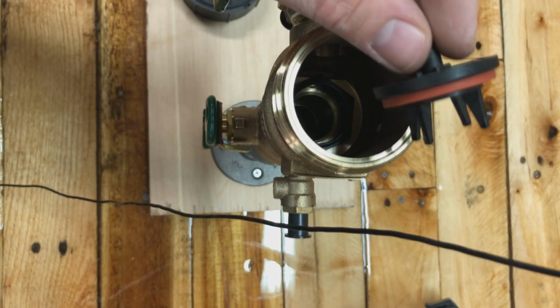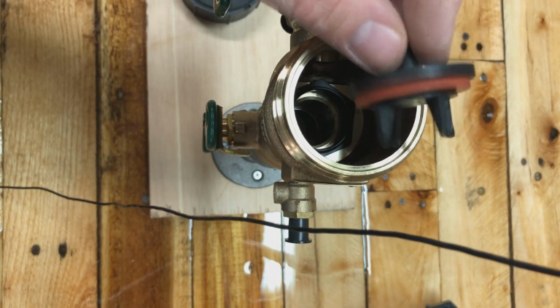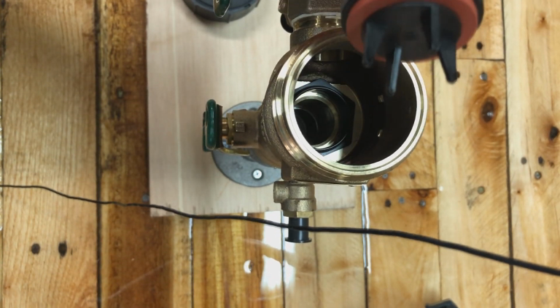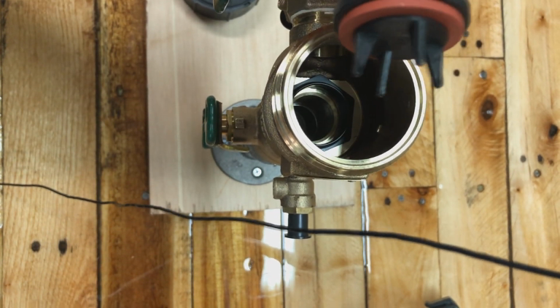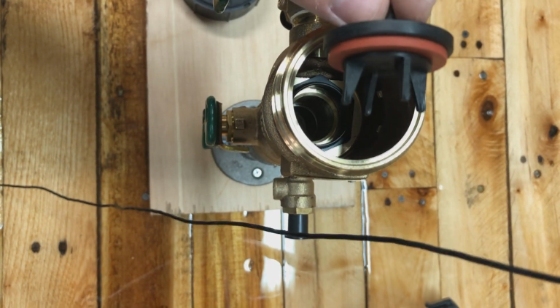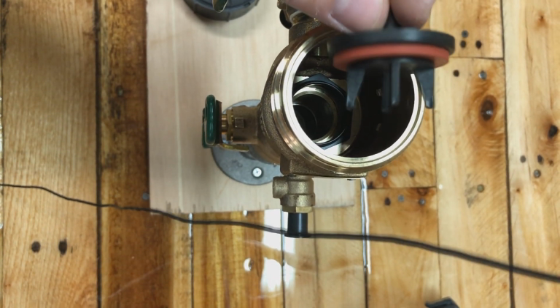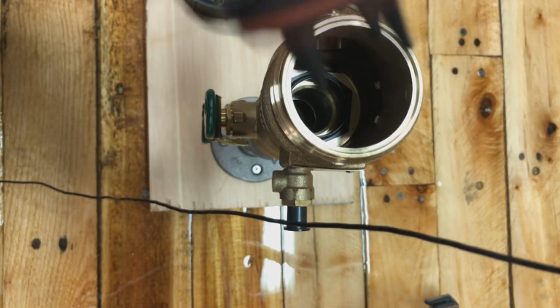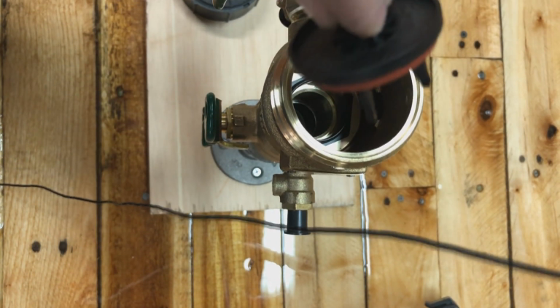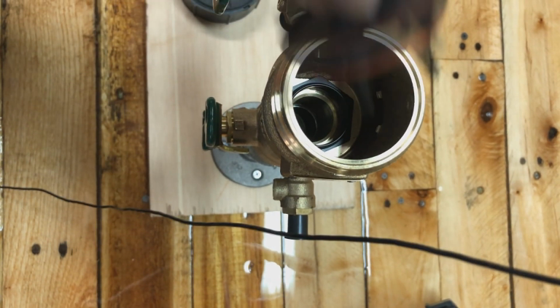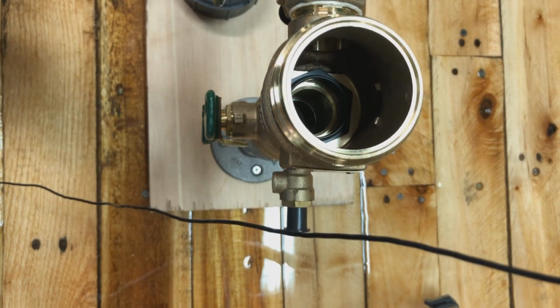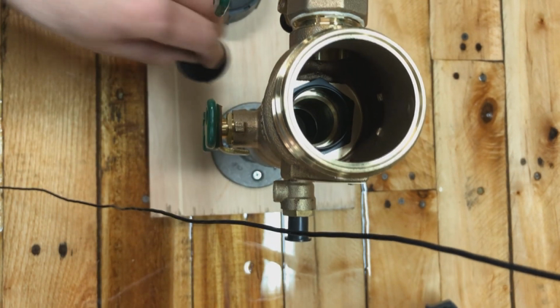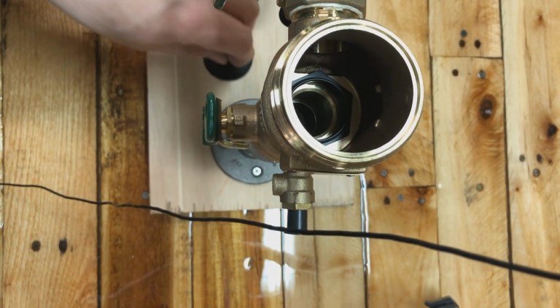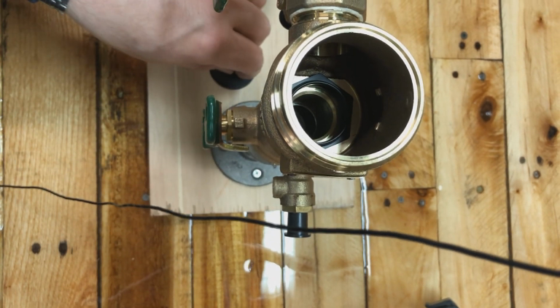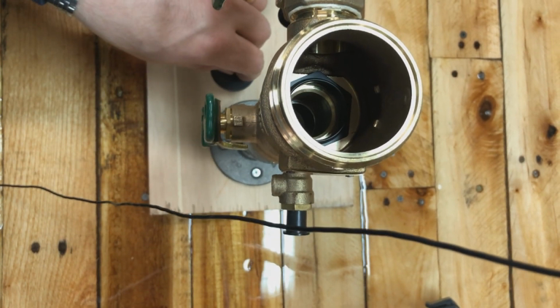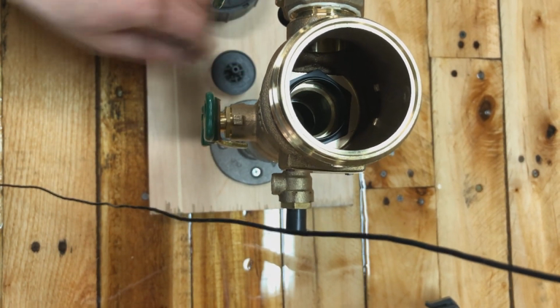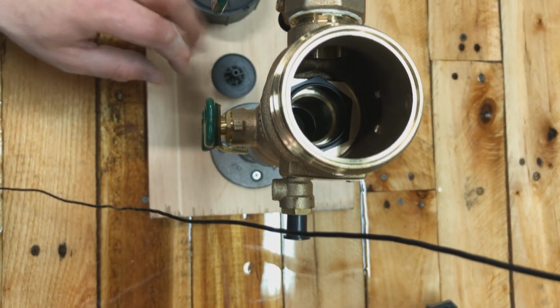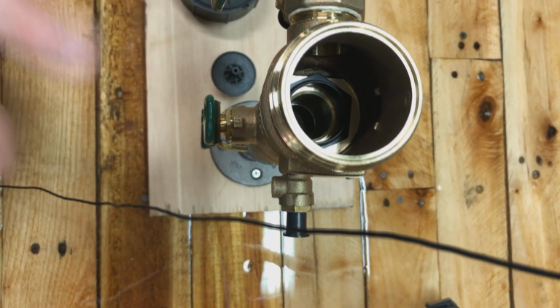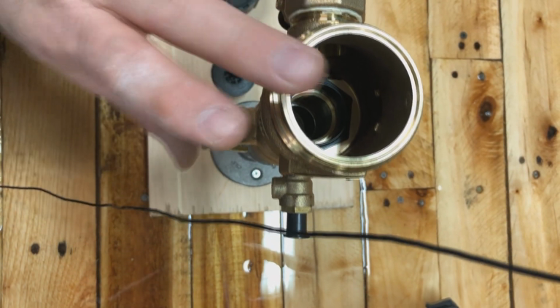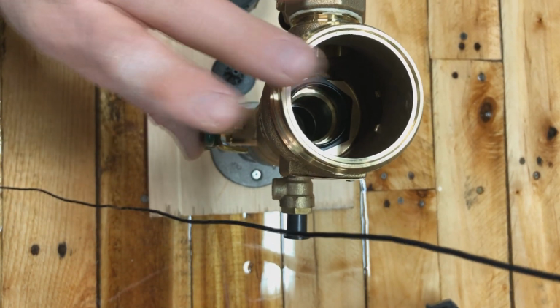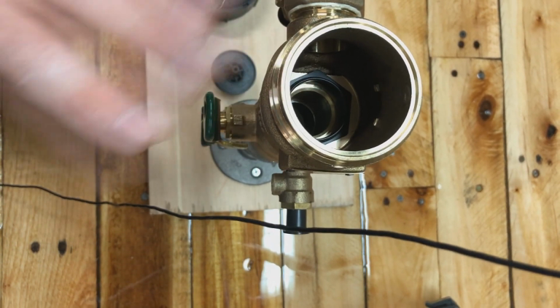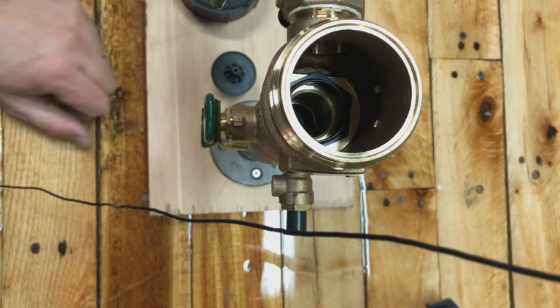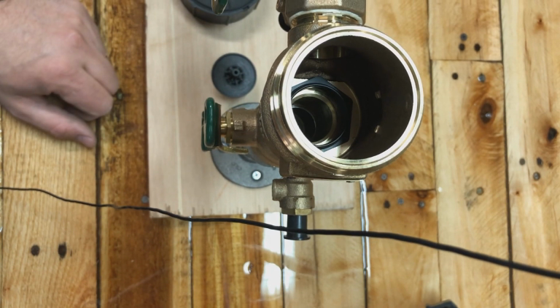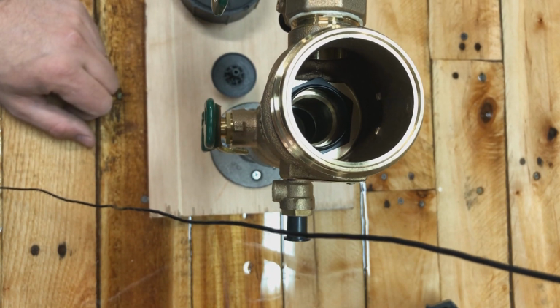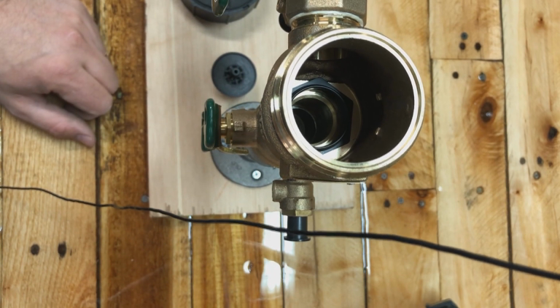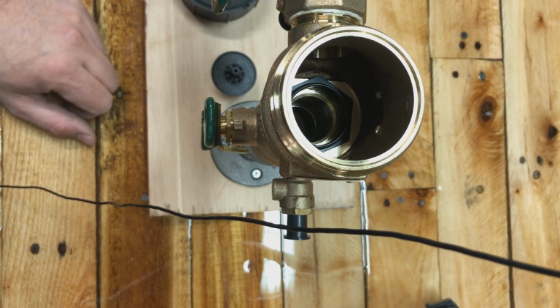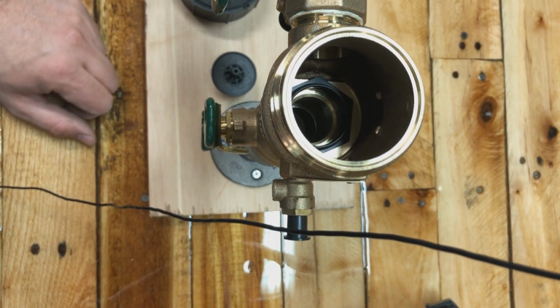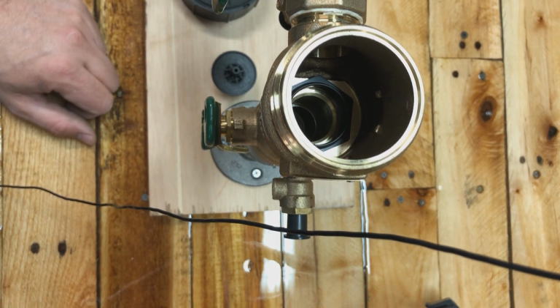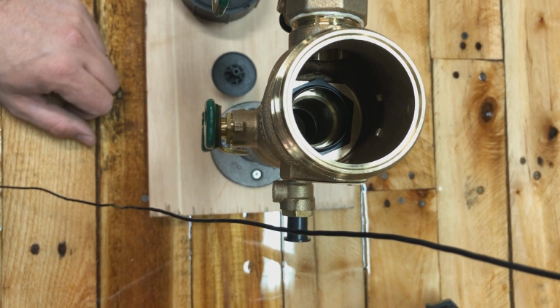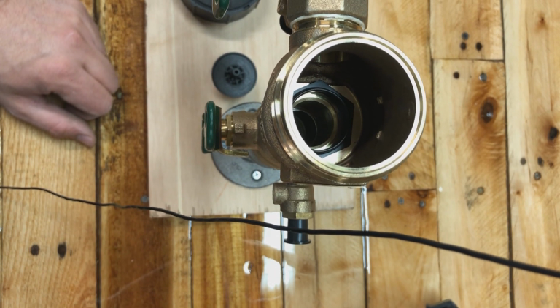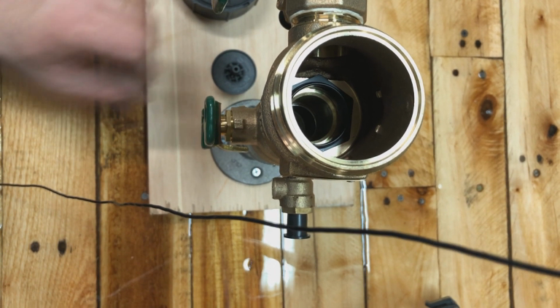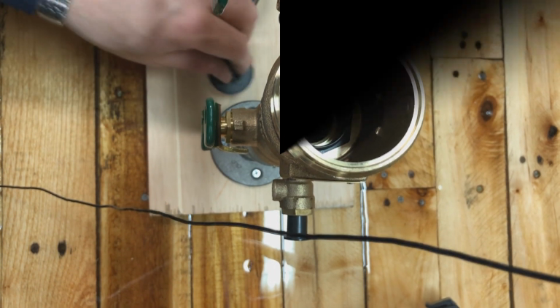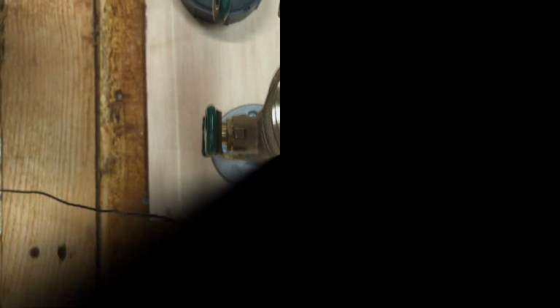The check valve will not cause it to leak out of the bonnet, but it is important that it works when the device is being tested. This device should be tested annually according to your jurisdiction, and both components have to work properly.